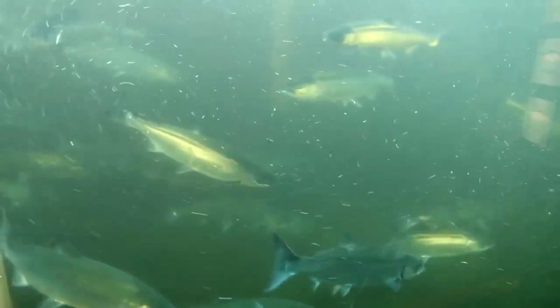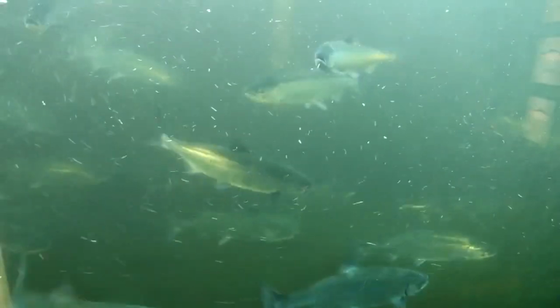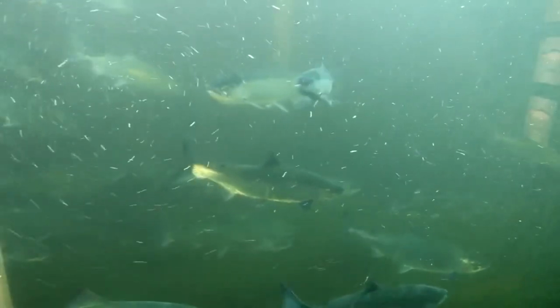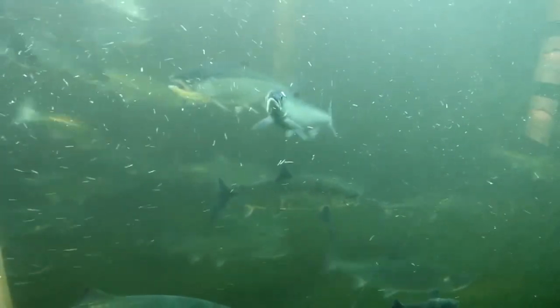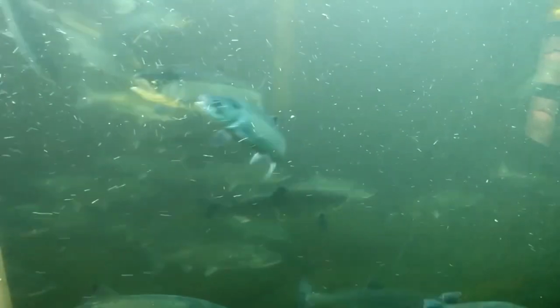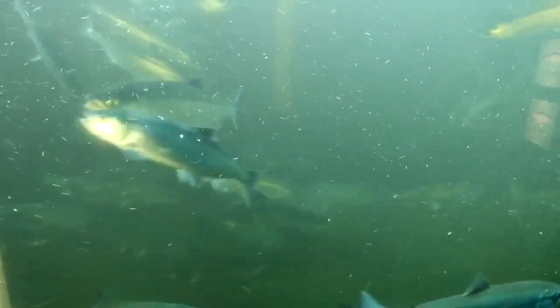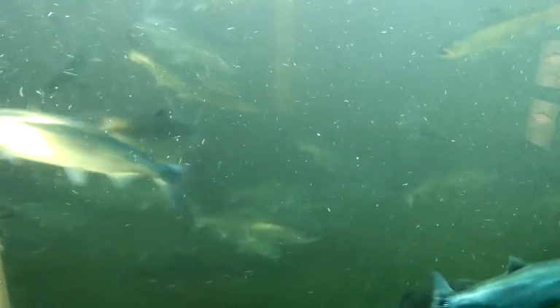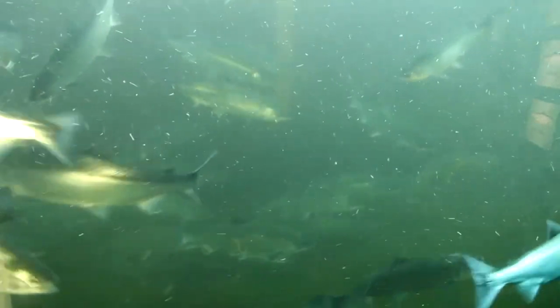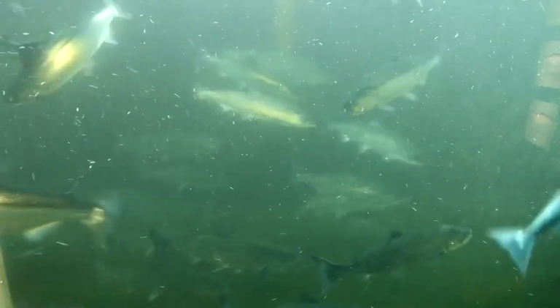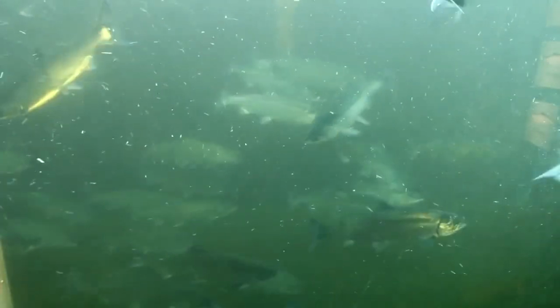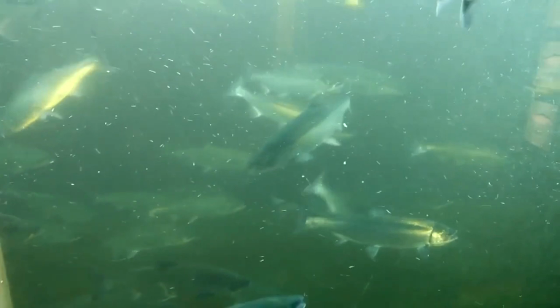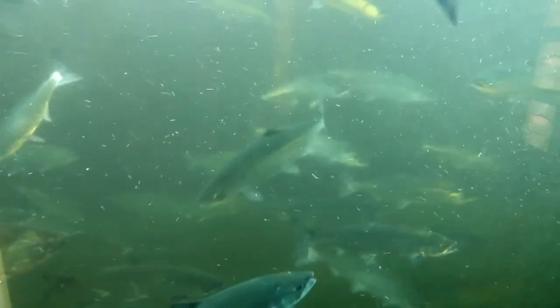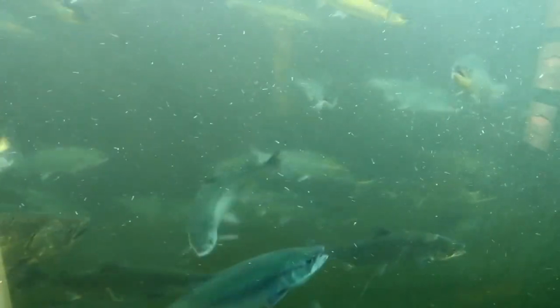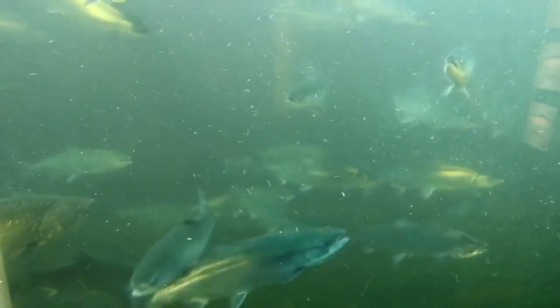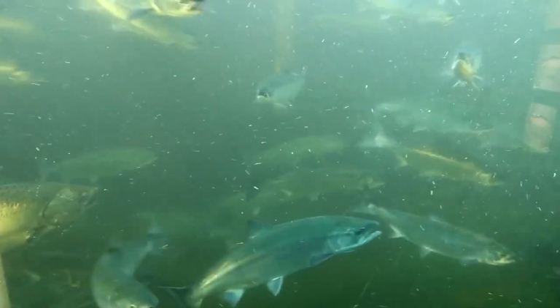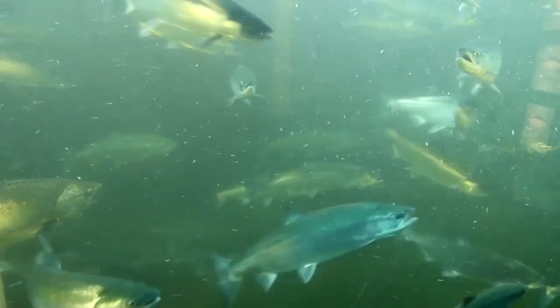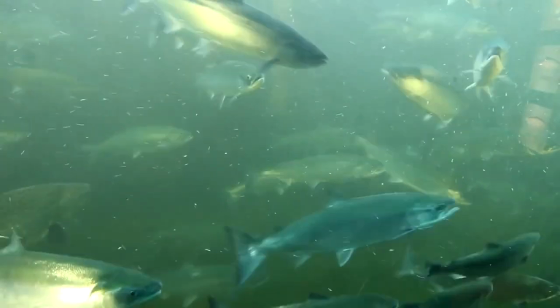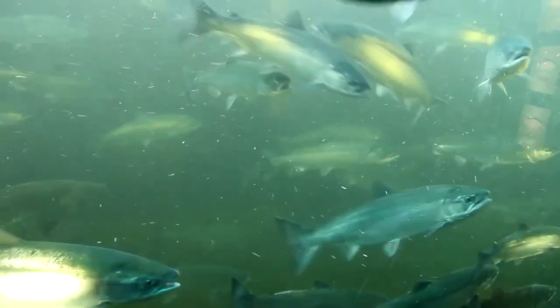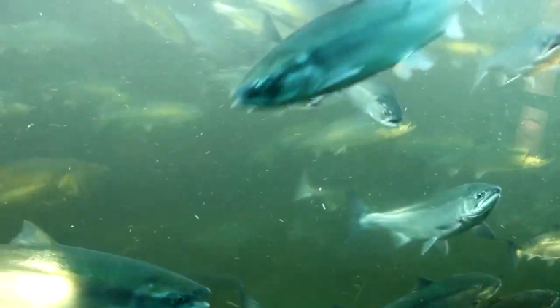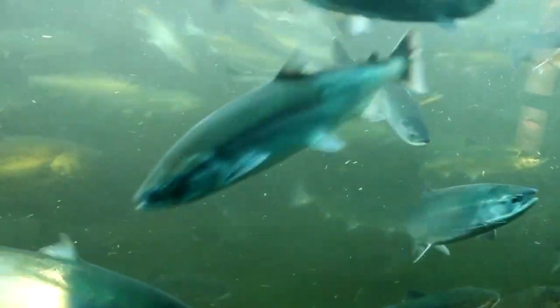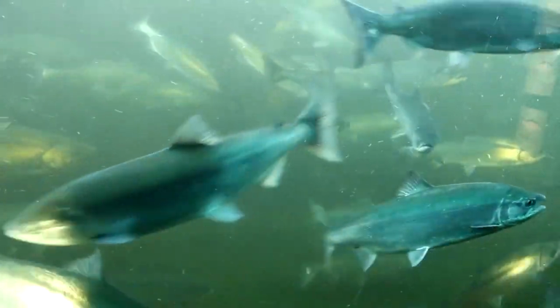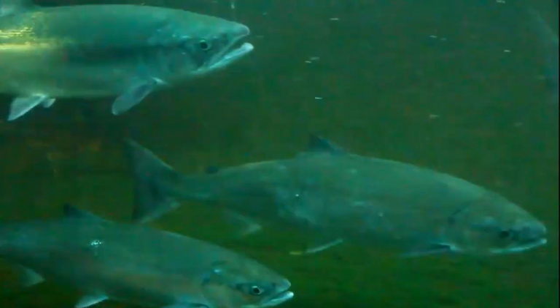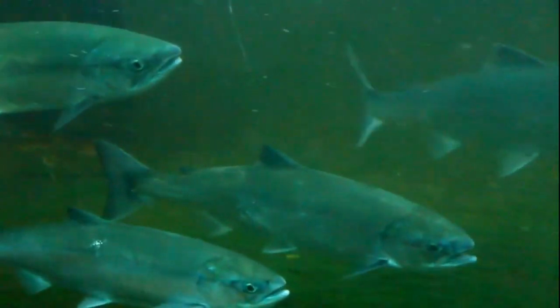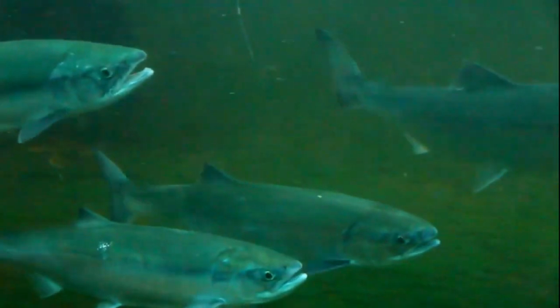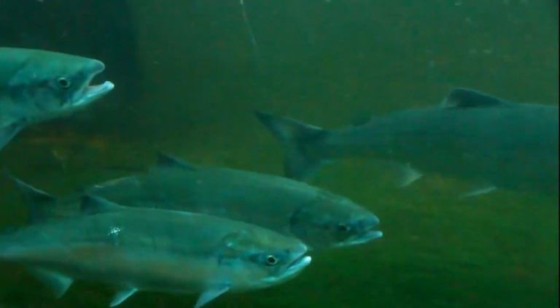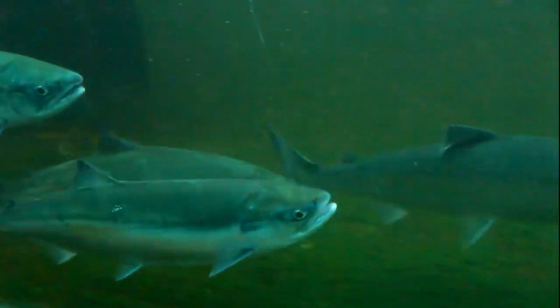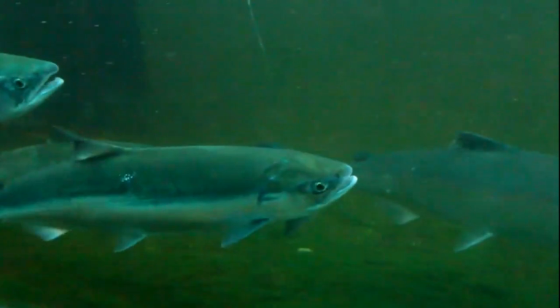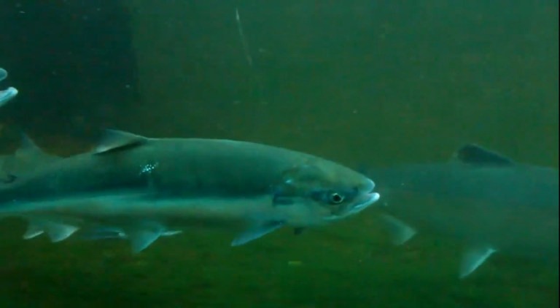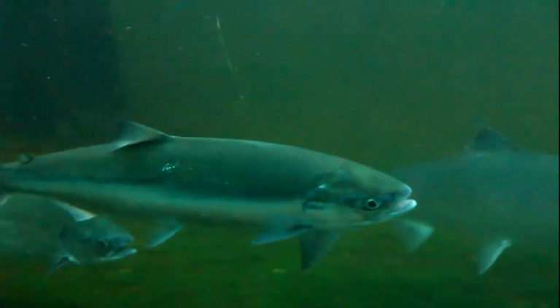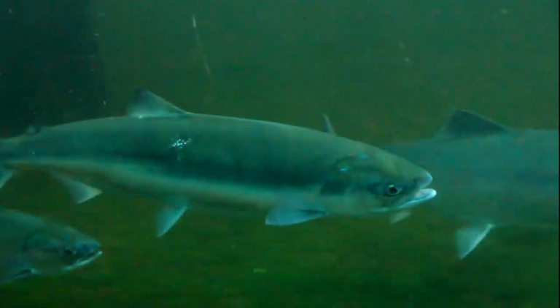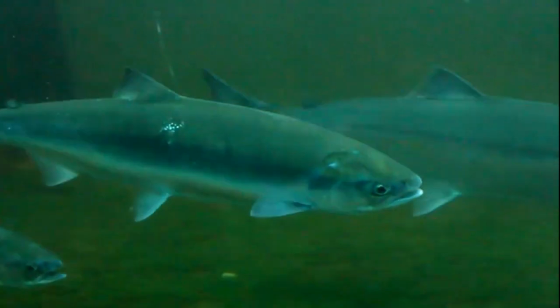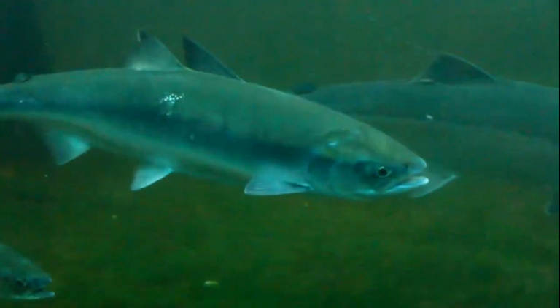Then they journey out to the sea, where they grow rapidly and mainly feed on zooplankton like krill. They typically stay in the ocean for 1 to 4 years.